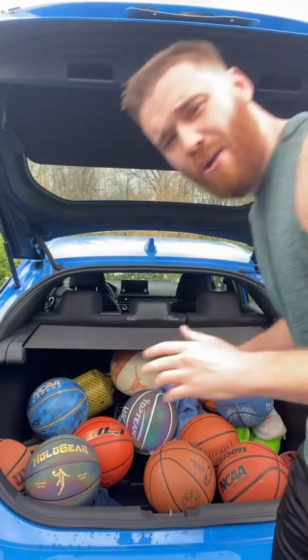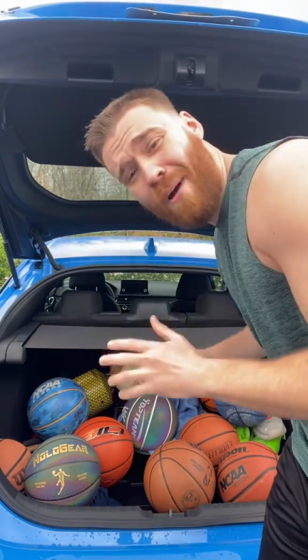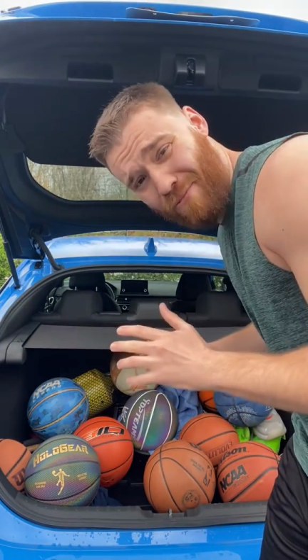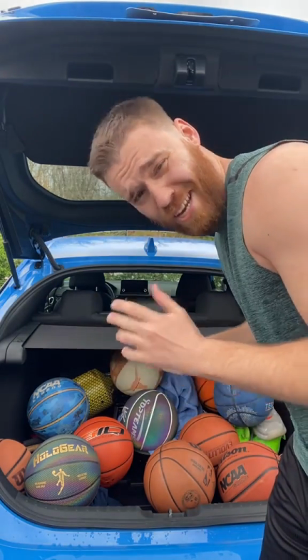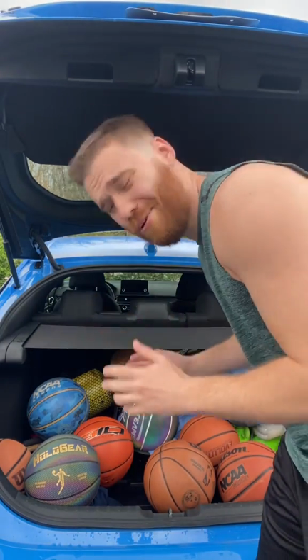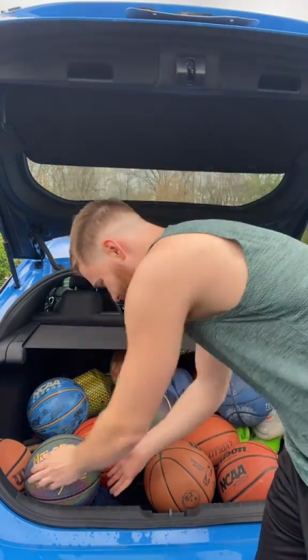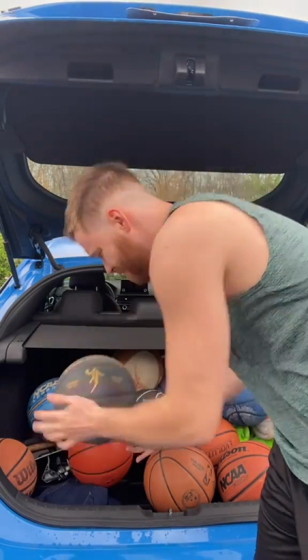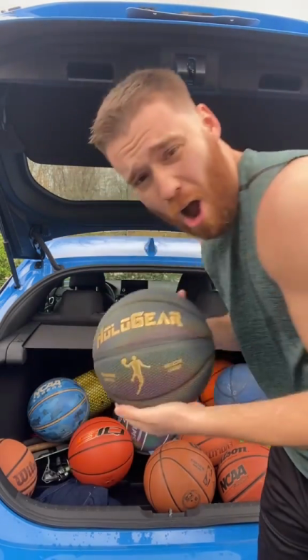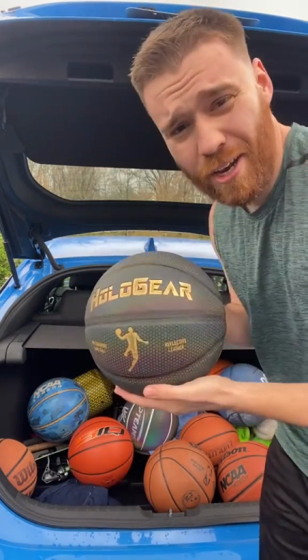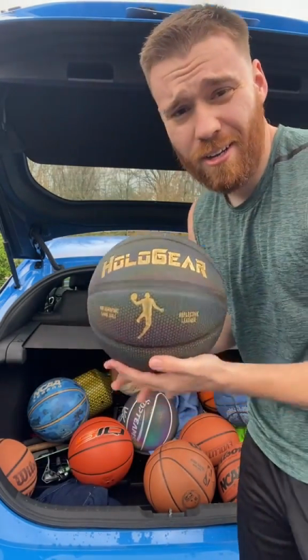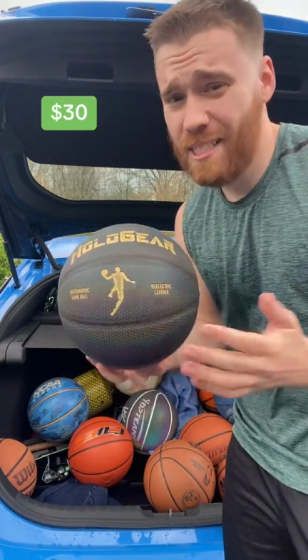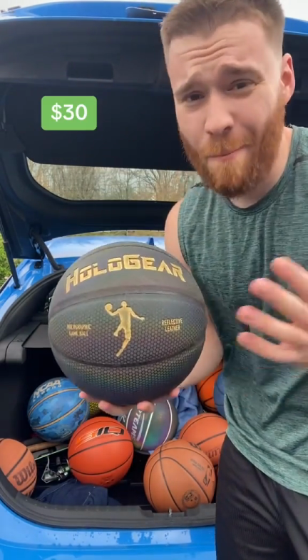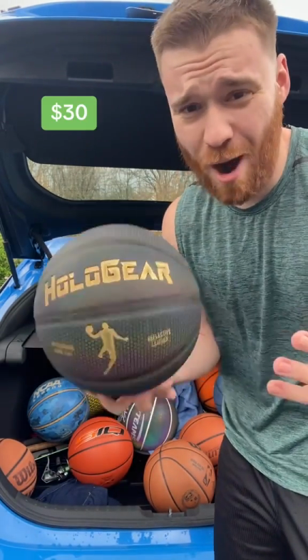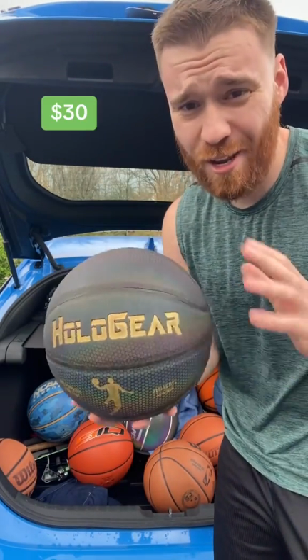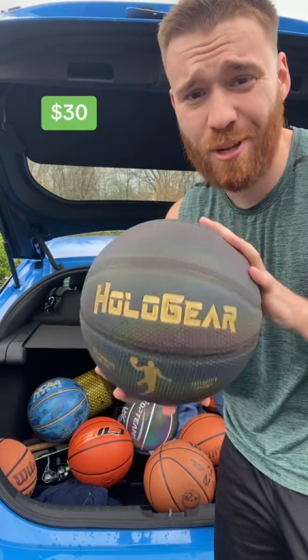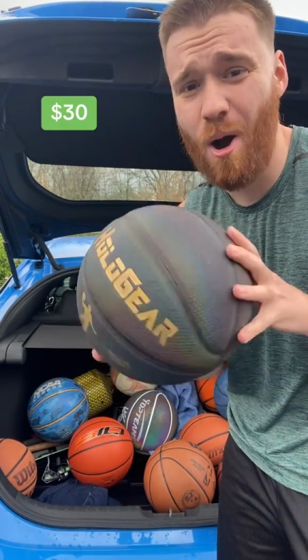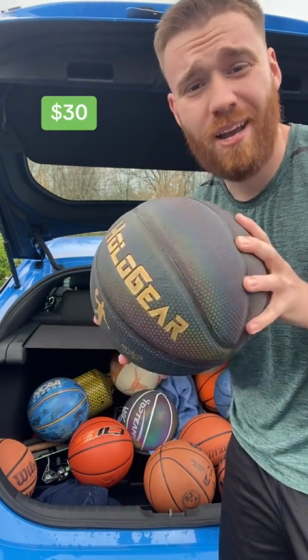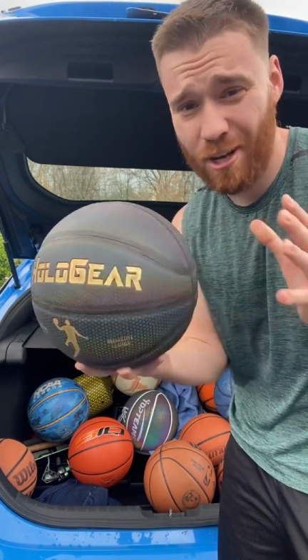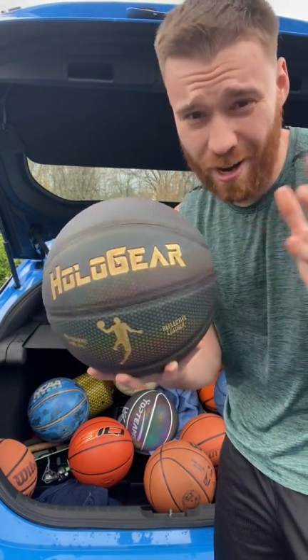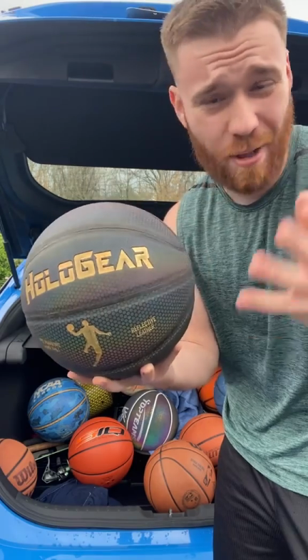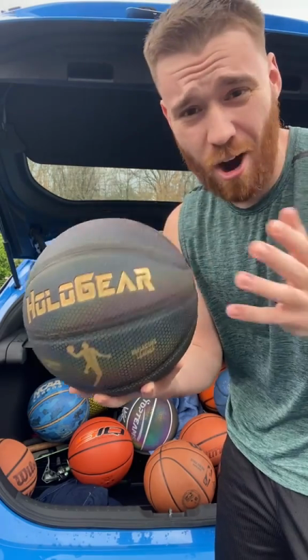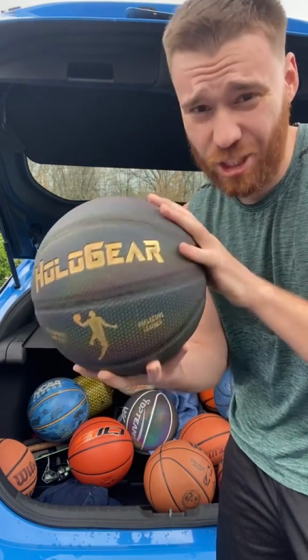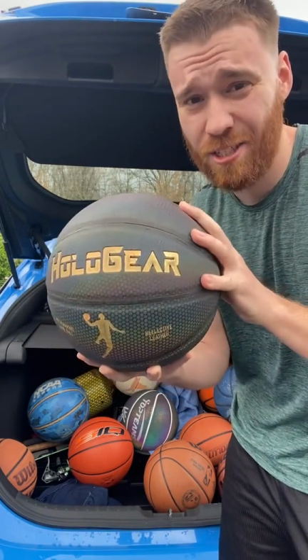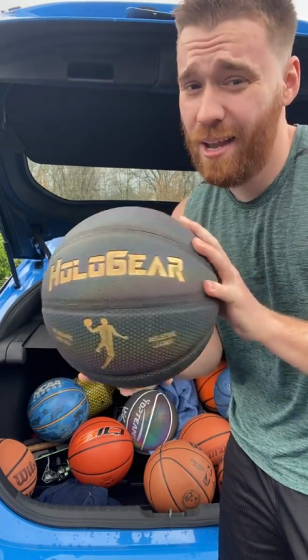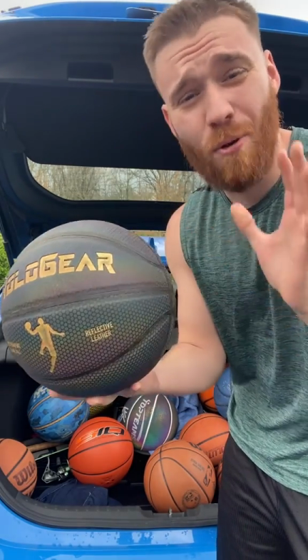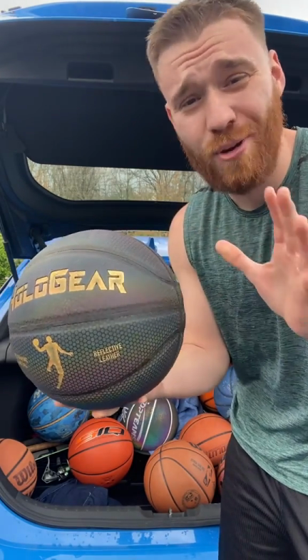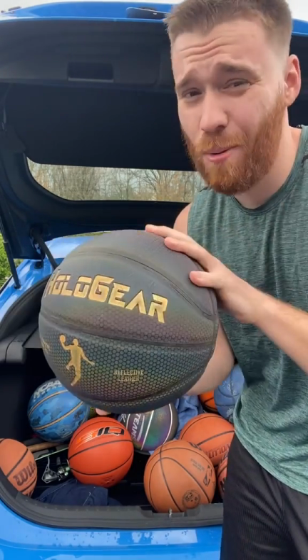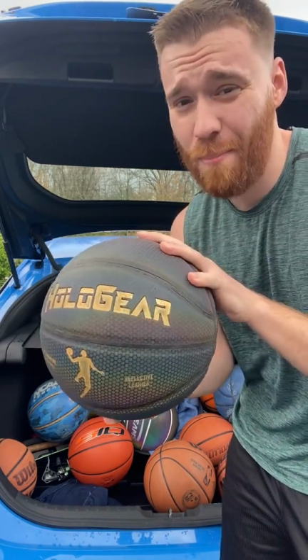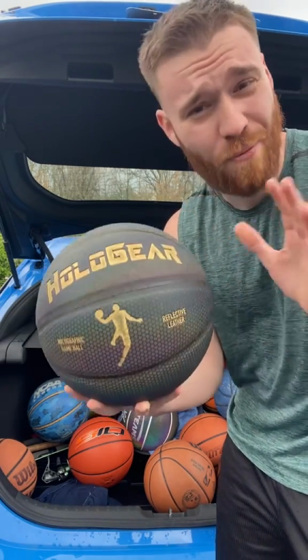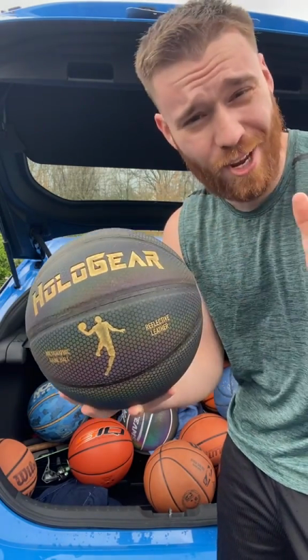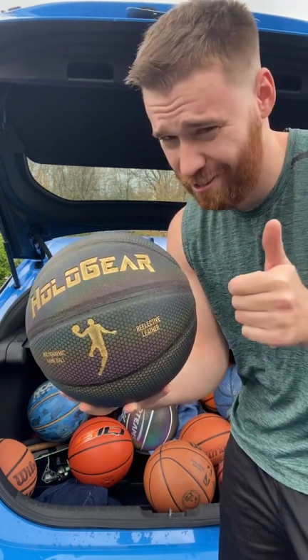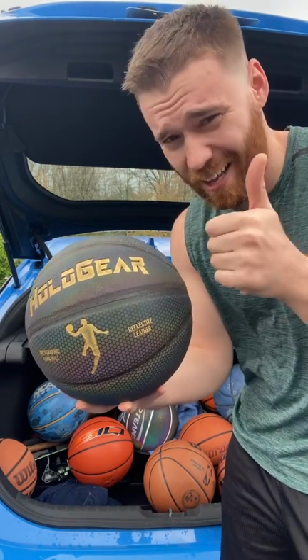All right, we're into my favorites and here's number six — Hollow gear. Some of my most viral videos are with this ball. It's really cool when you play in the dark — it shines. It's terrible for shooting, terrible grip, but for making videos I like it.